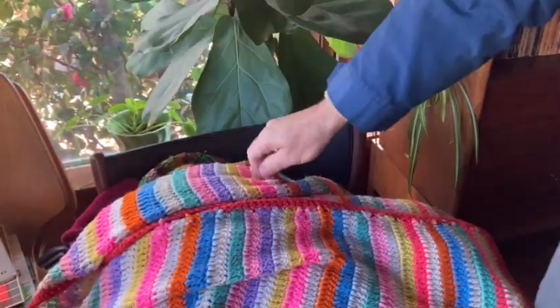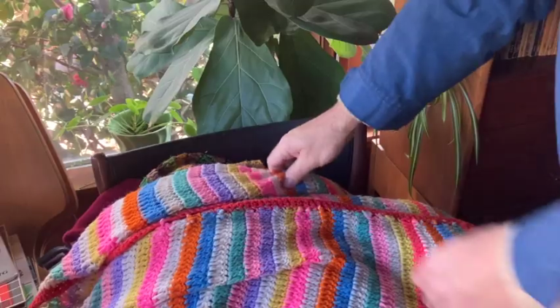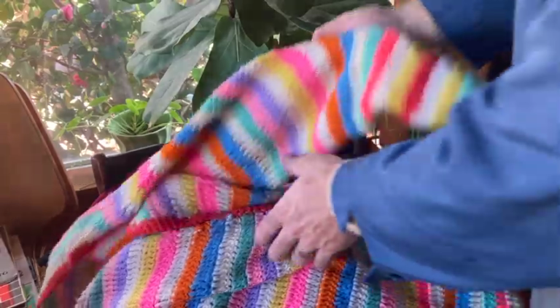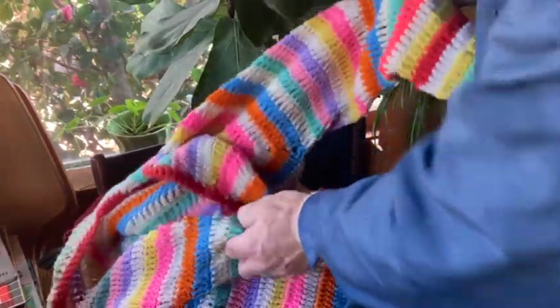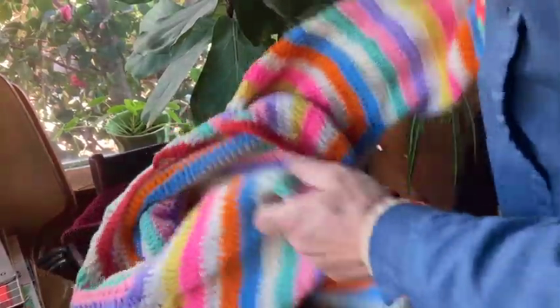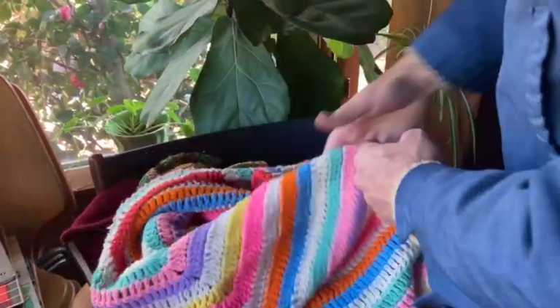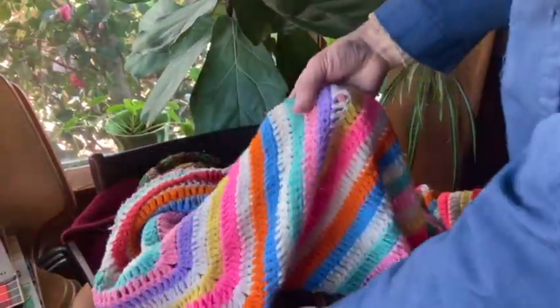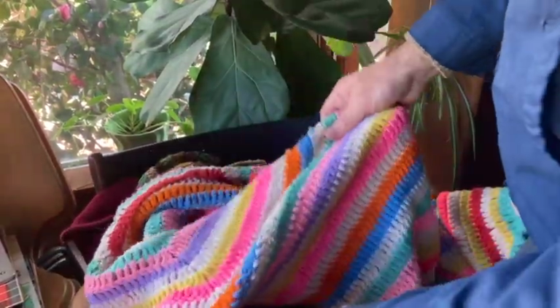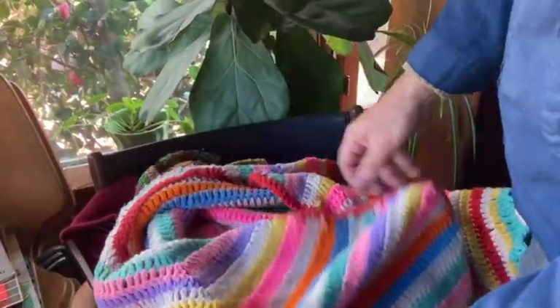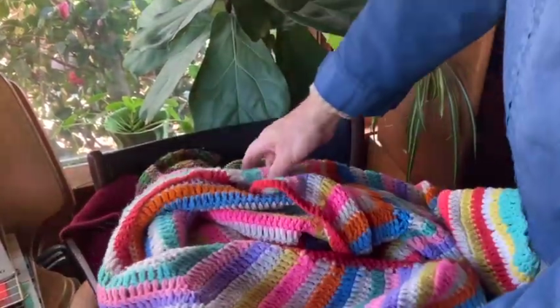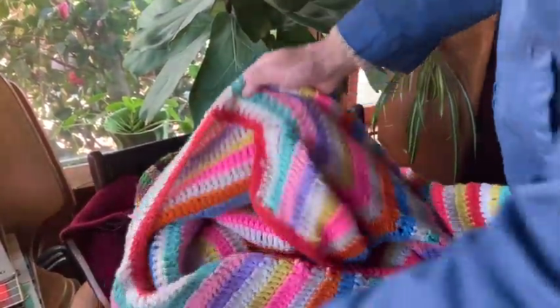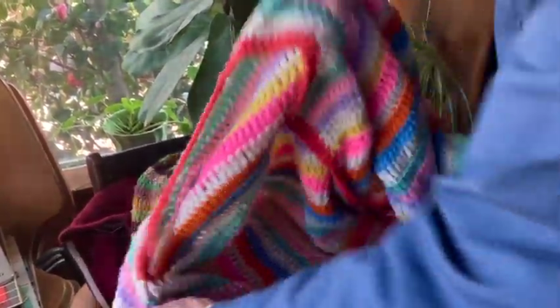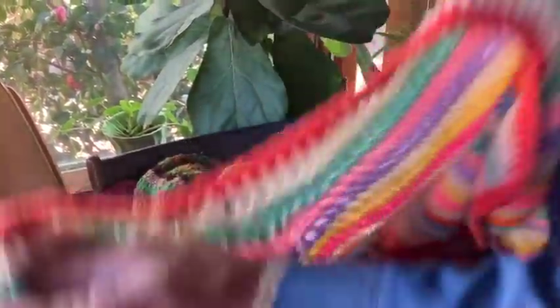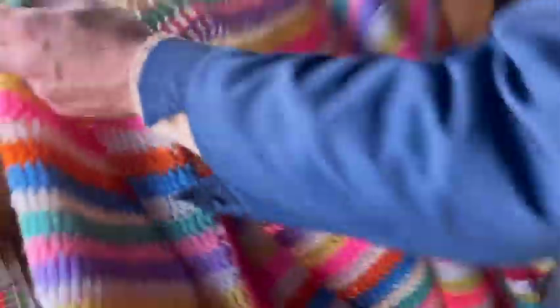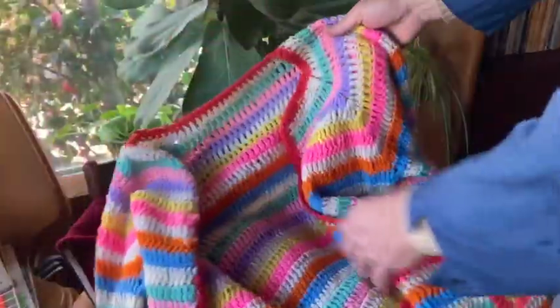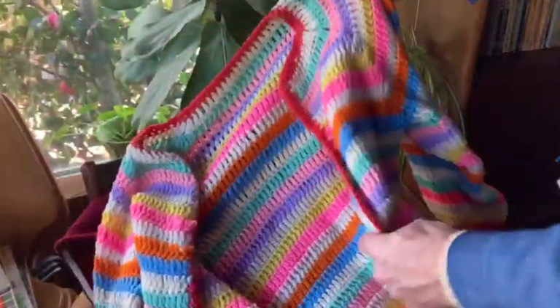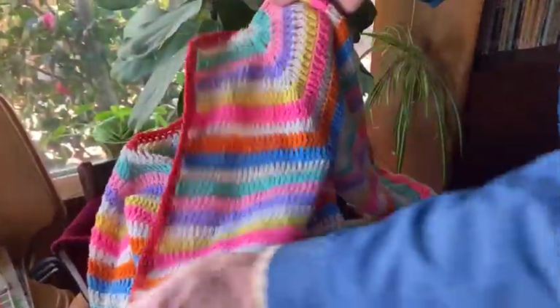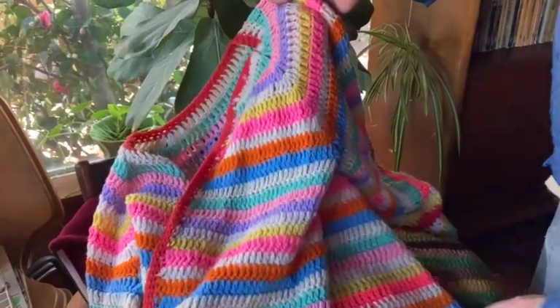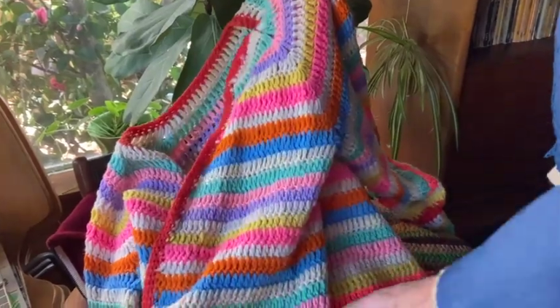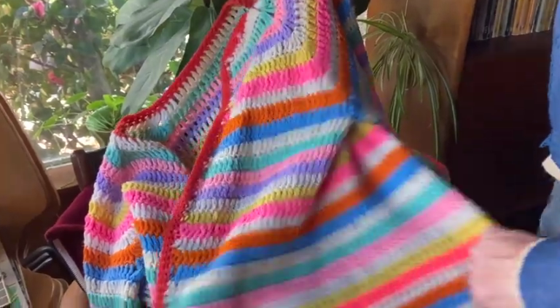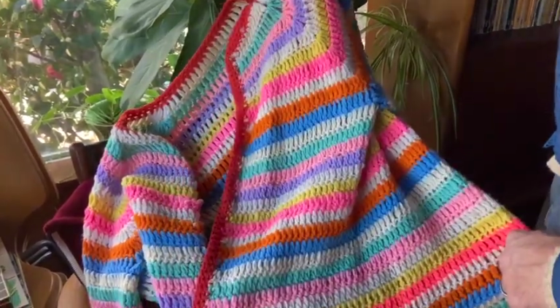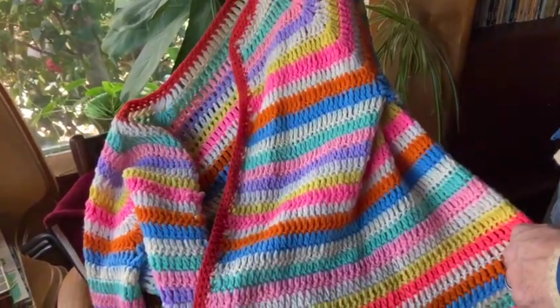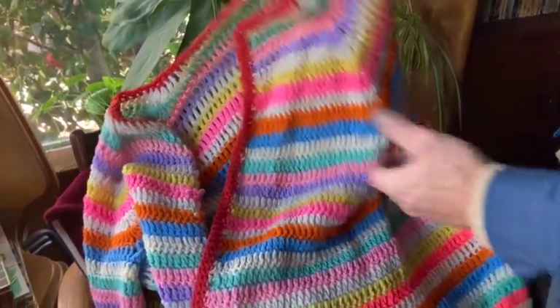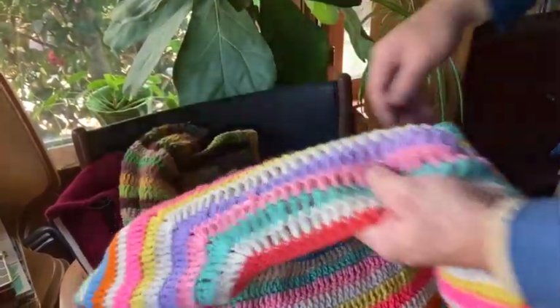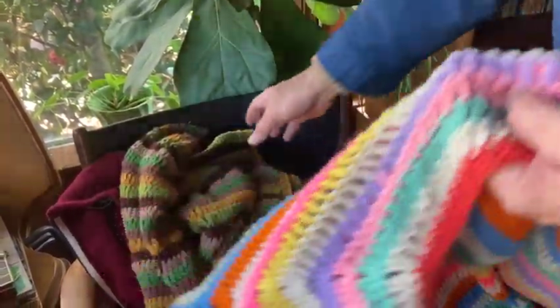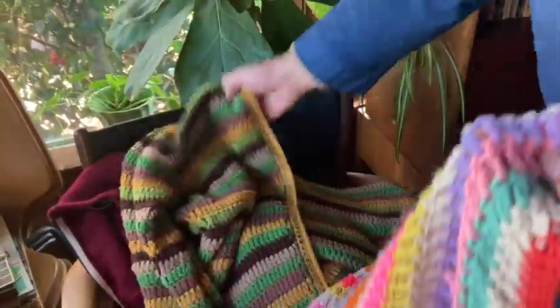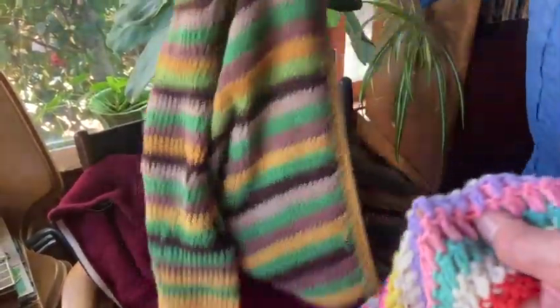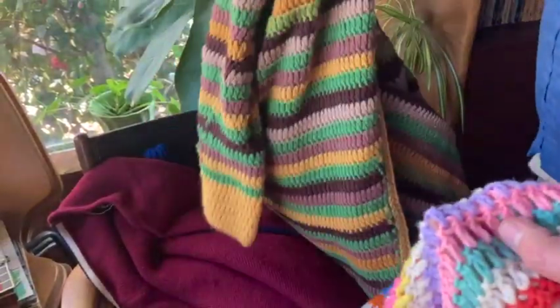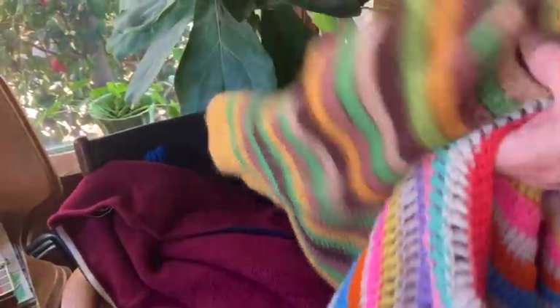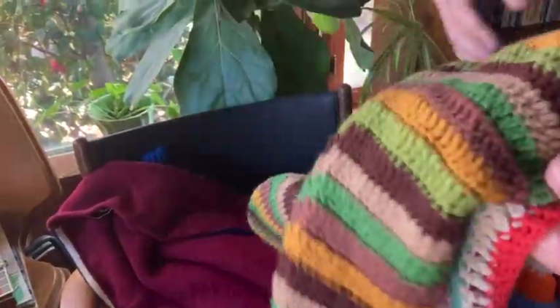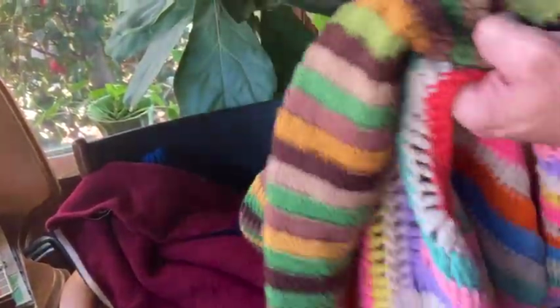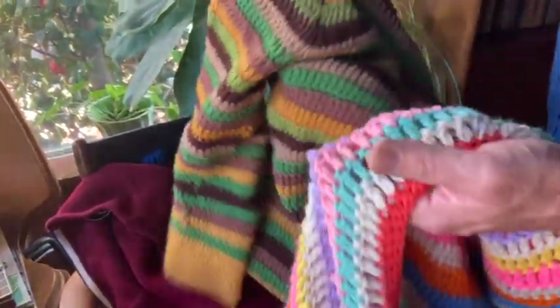Found some hand-knit sweaters. The colors — I was drawn to the colors, and the season being a little colder than normal. Maybe these will sell. Kind of cool. Handmade. Fun stuff.